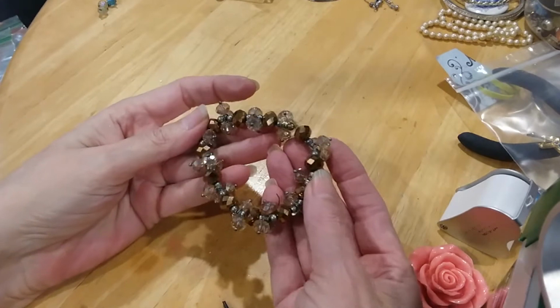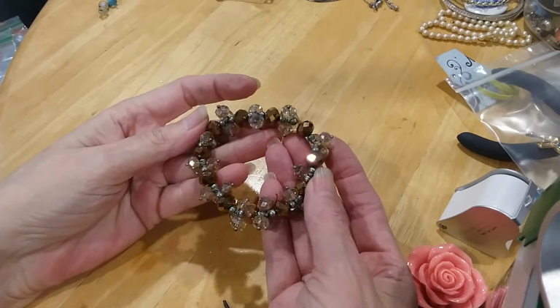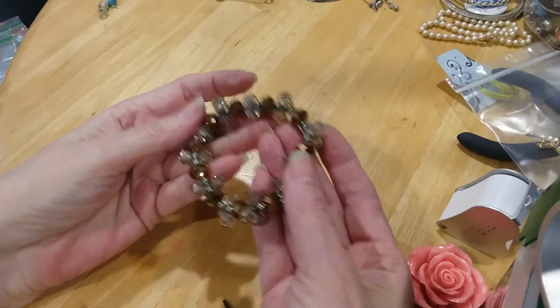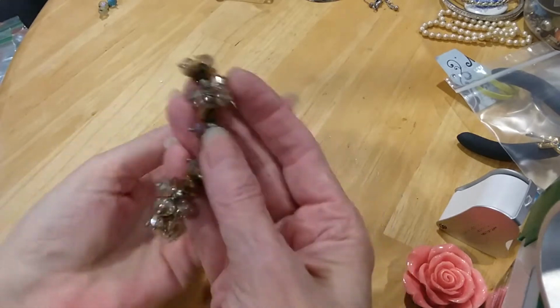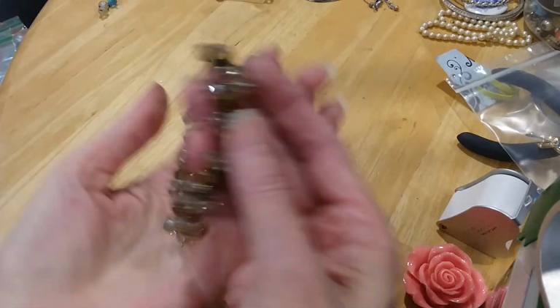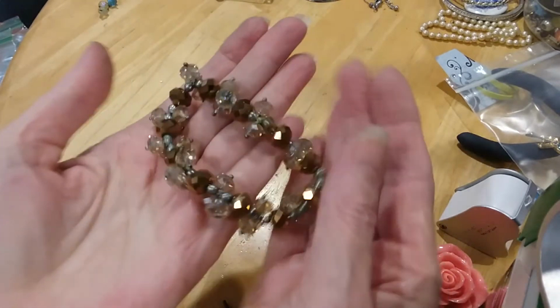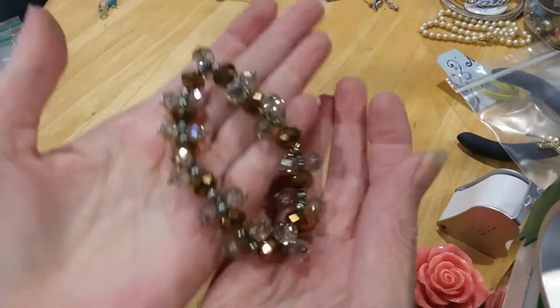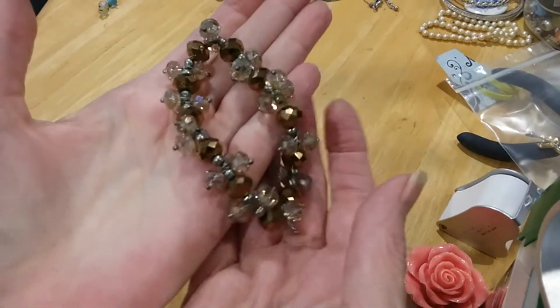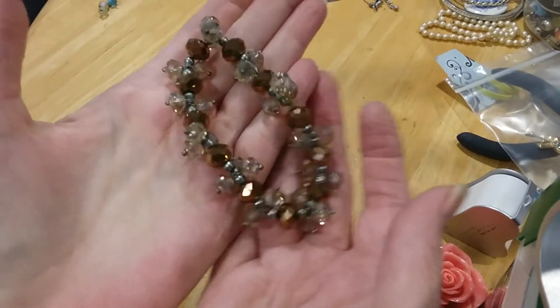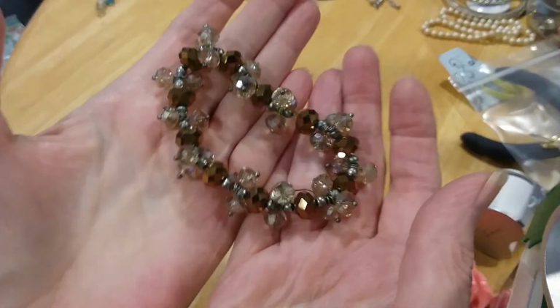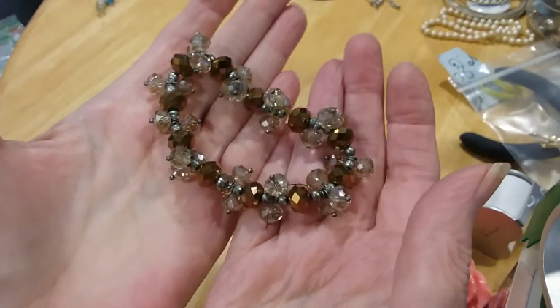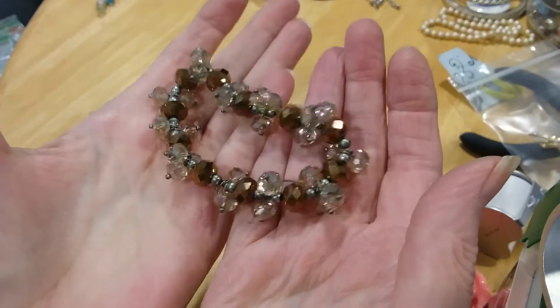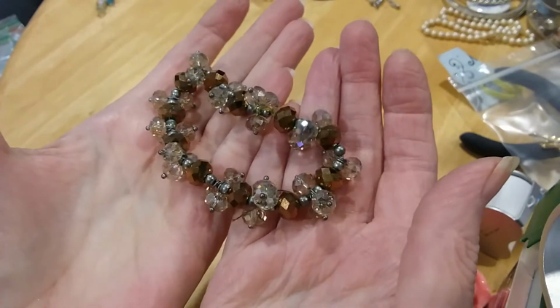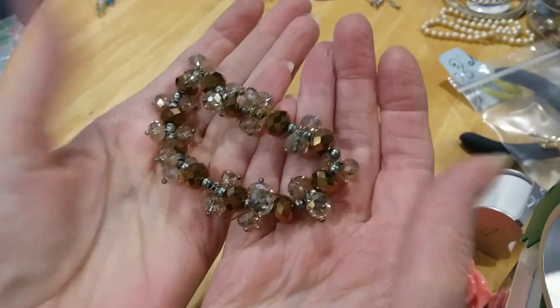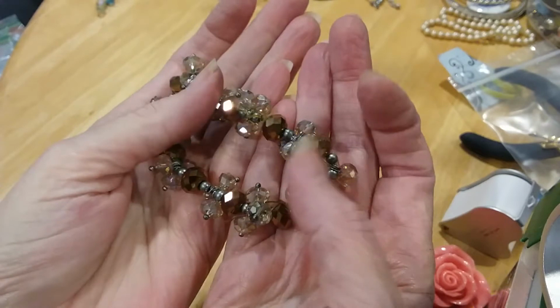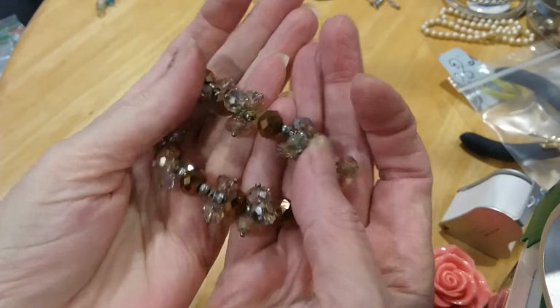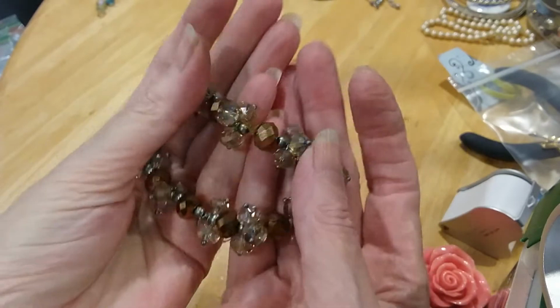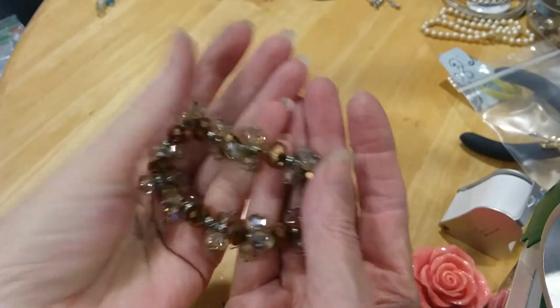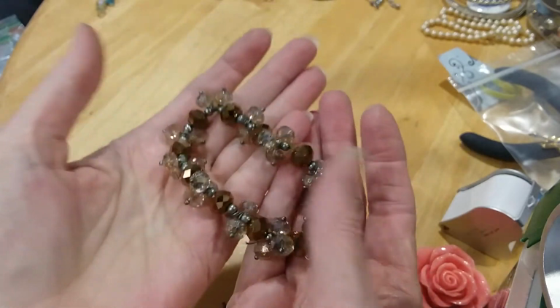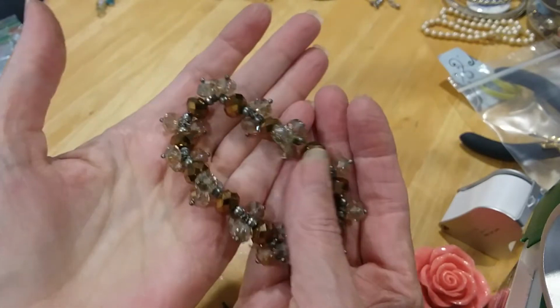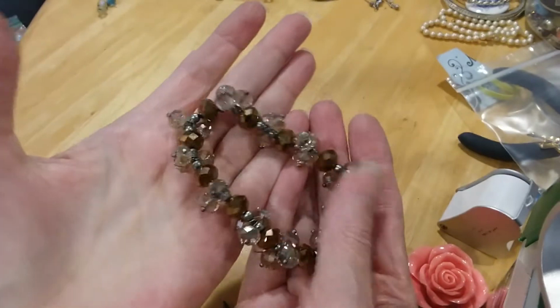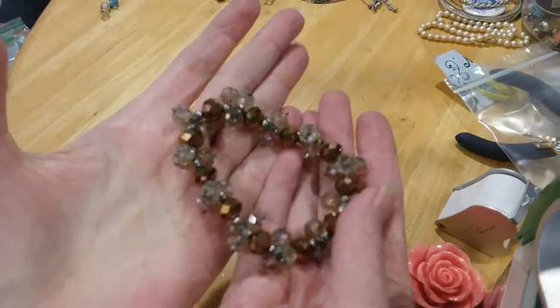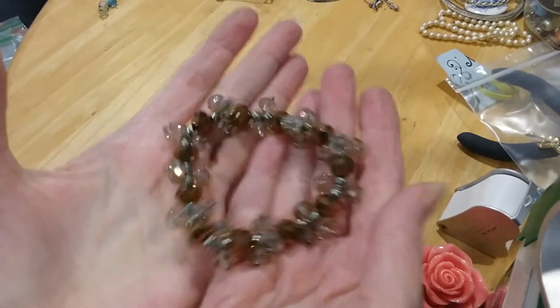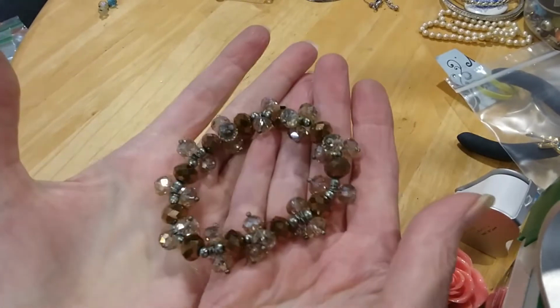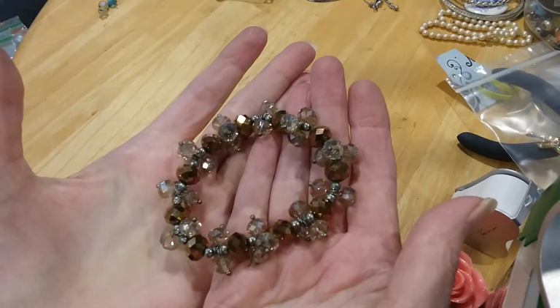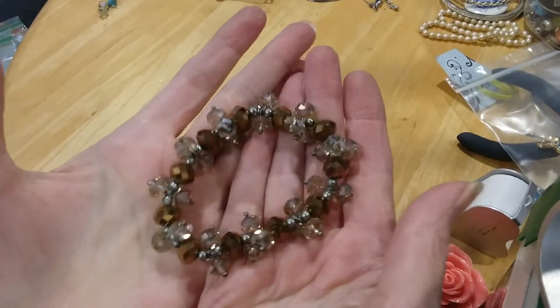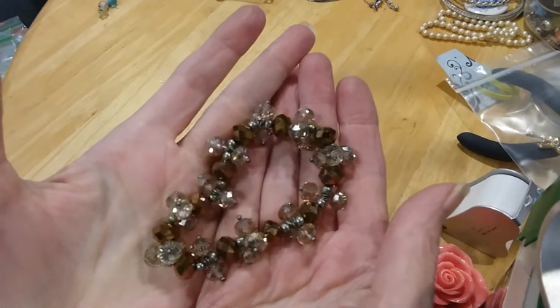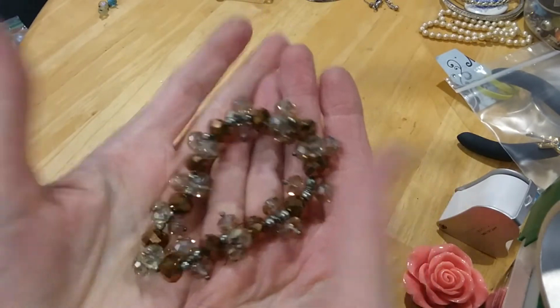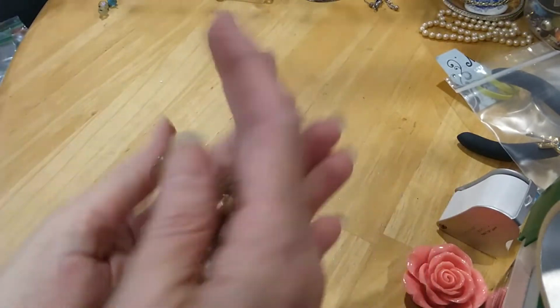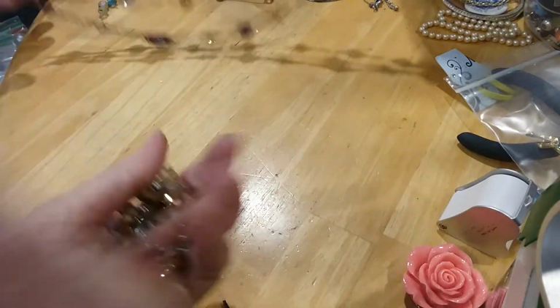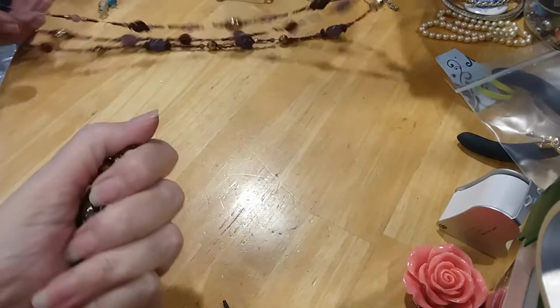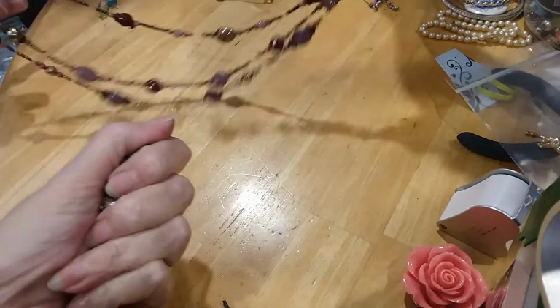These are sparkly — champagne and bronzy colors. Stretchy bracelet.